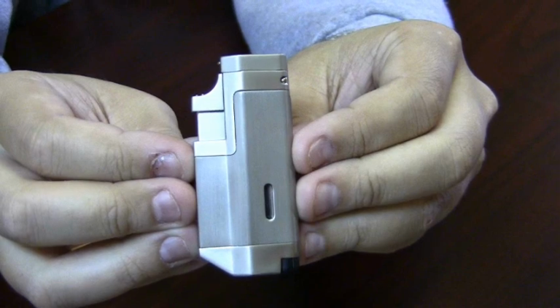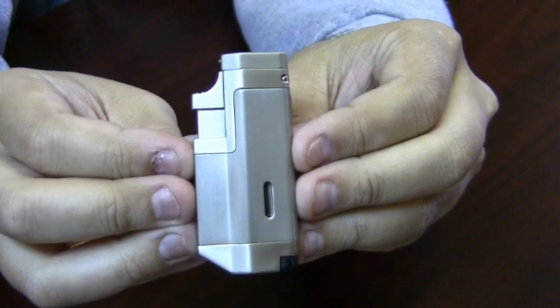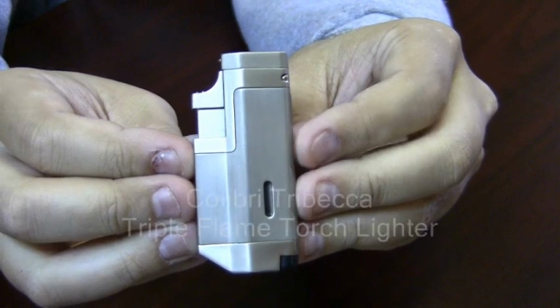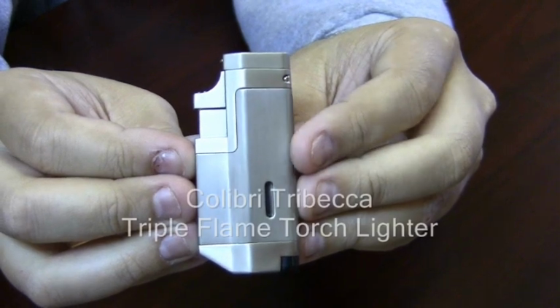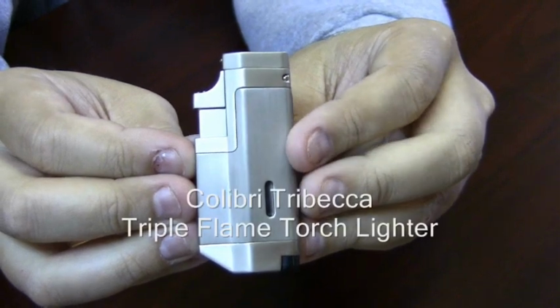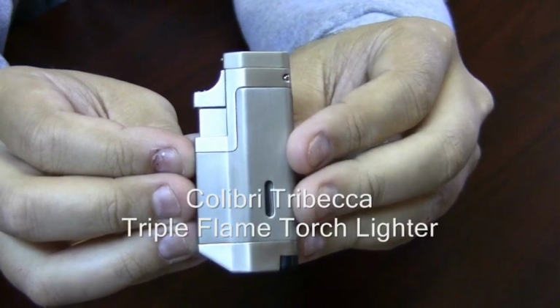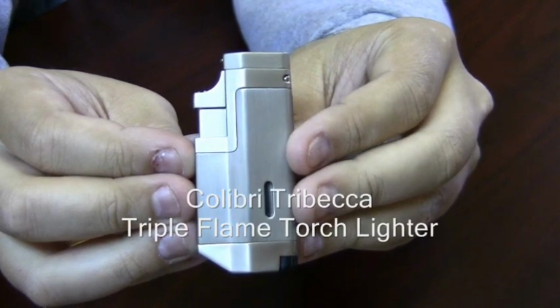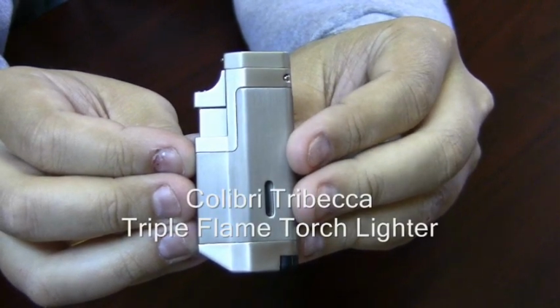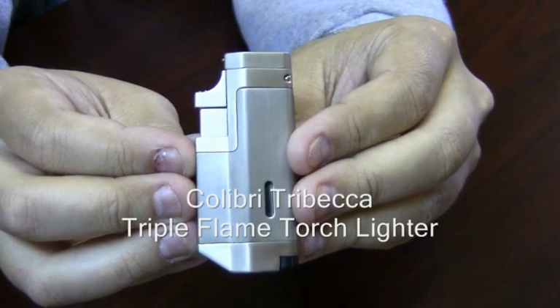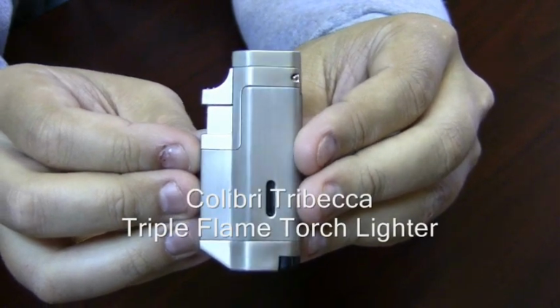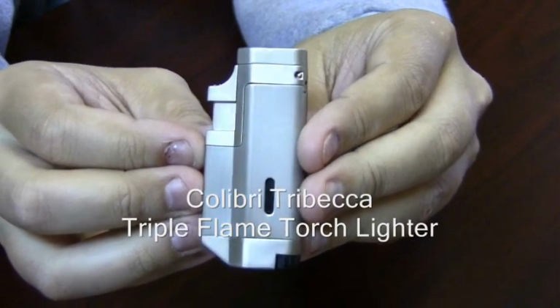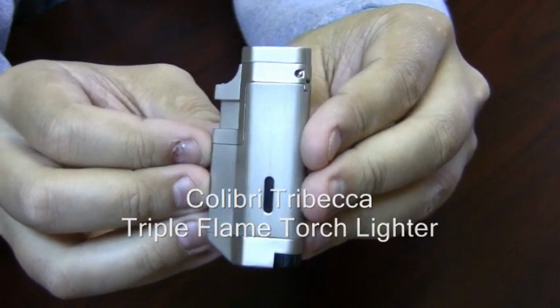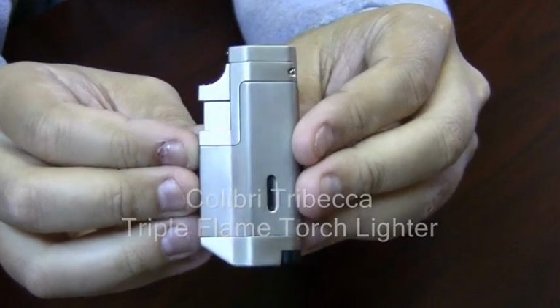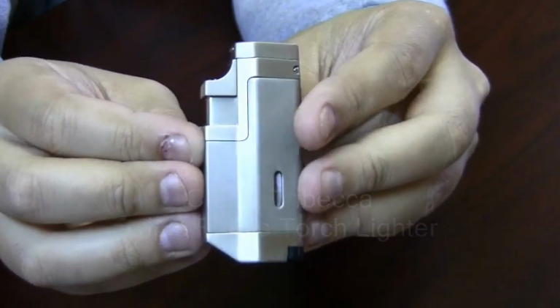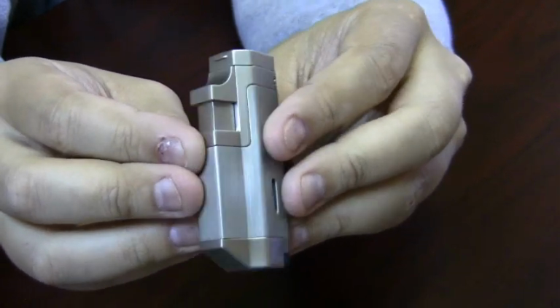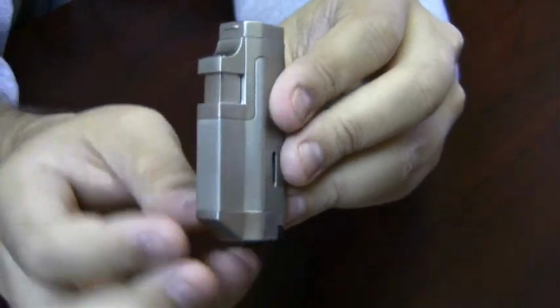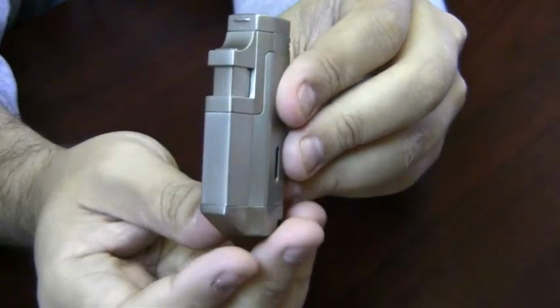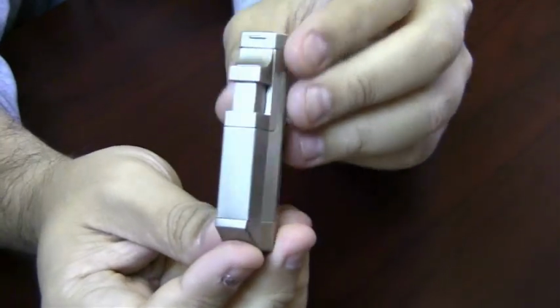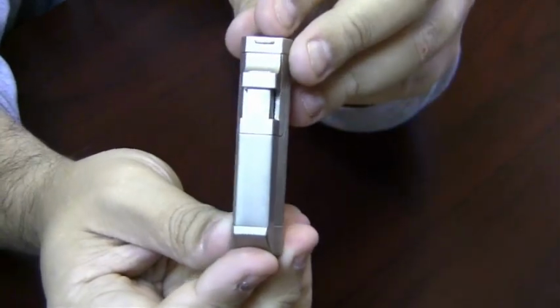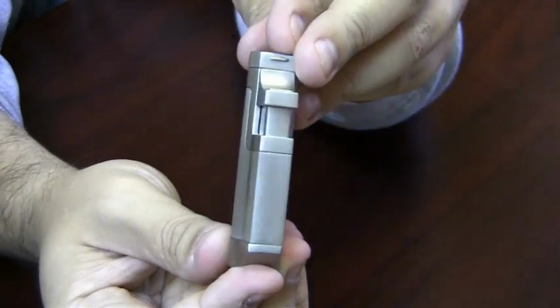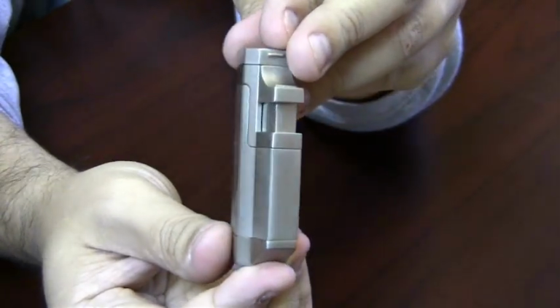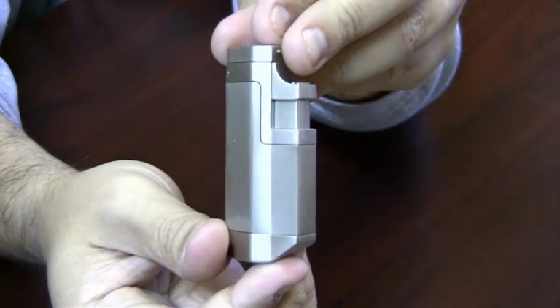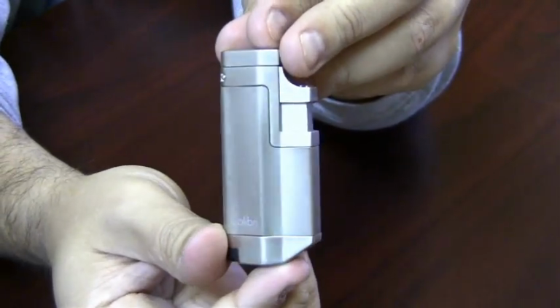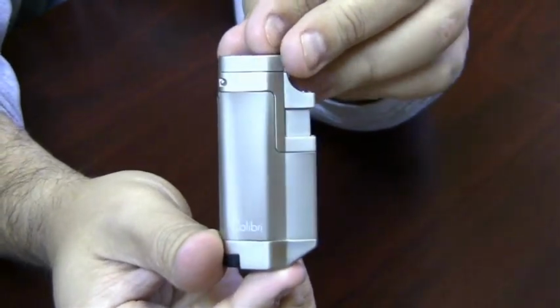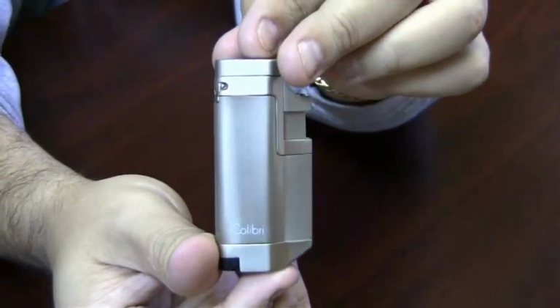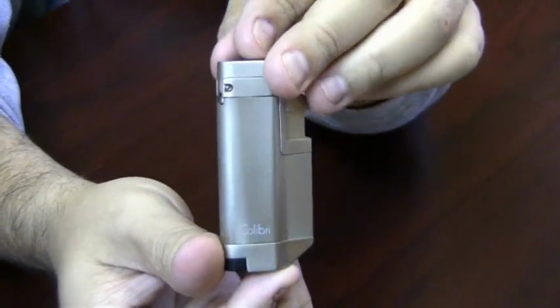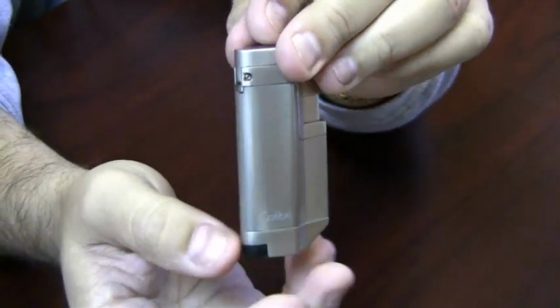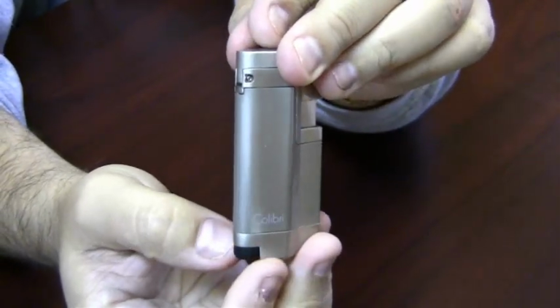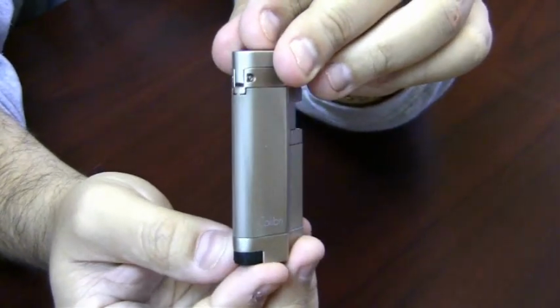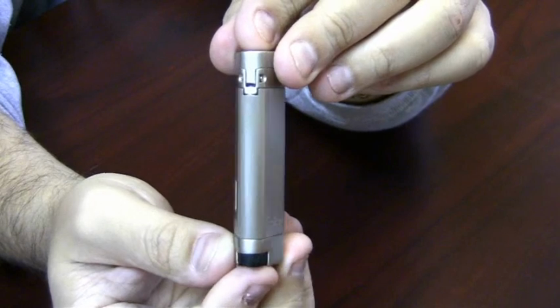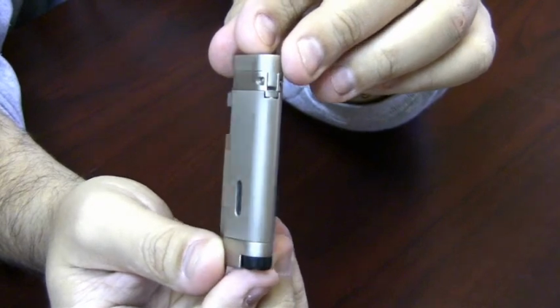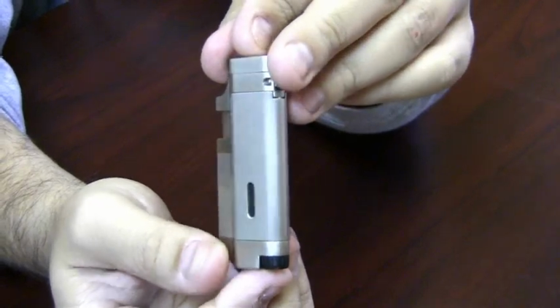The Calibri Tribeca Triple Flame Torch Lighter. This lighter has a real nice design to it, fits easily in your hand and fits in your pocket very comfortably.